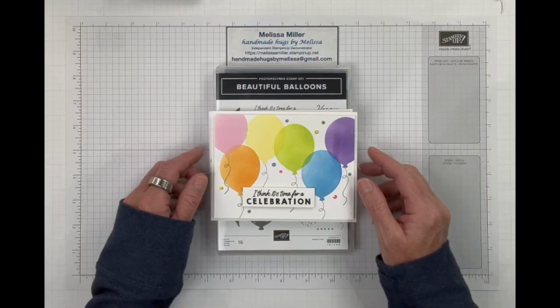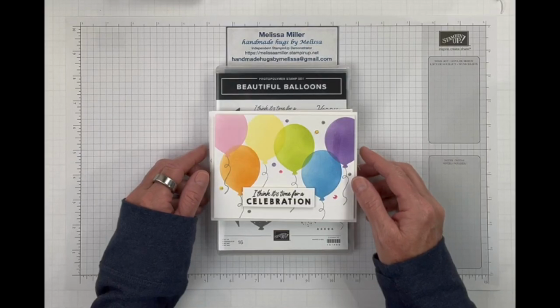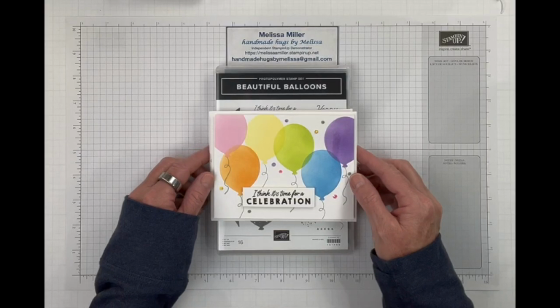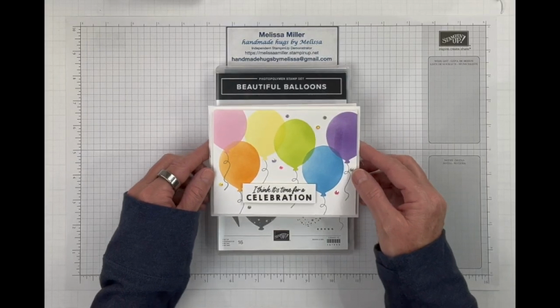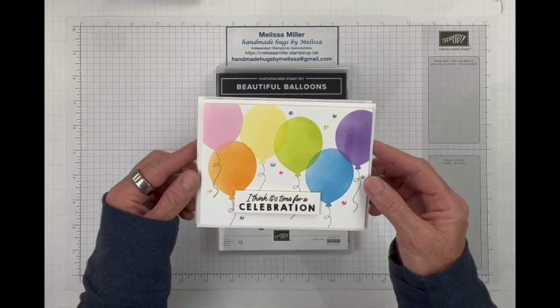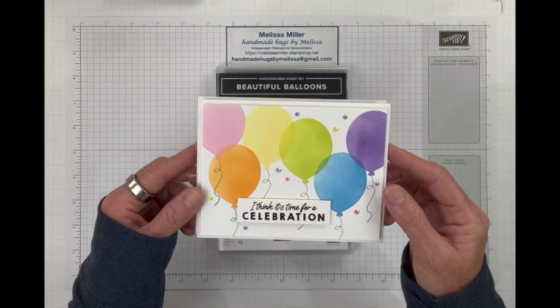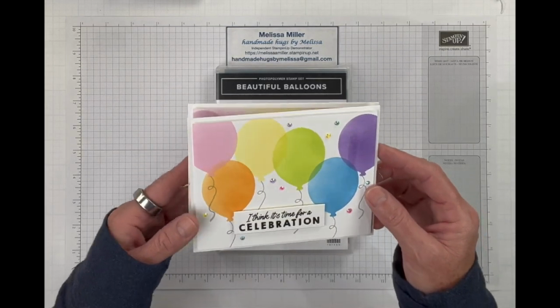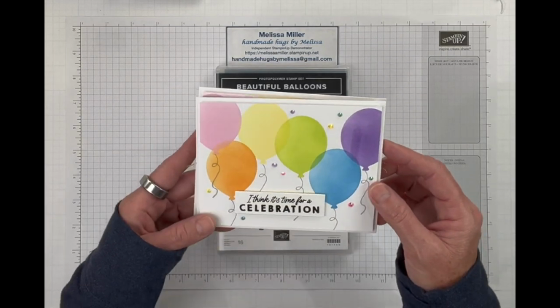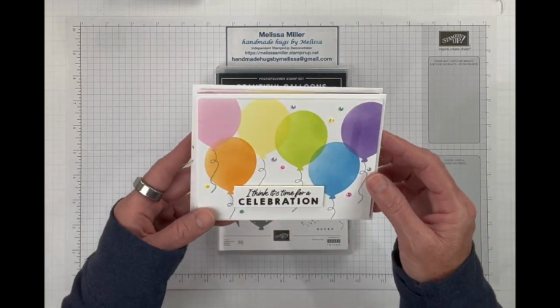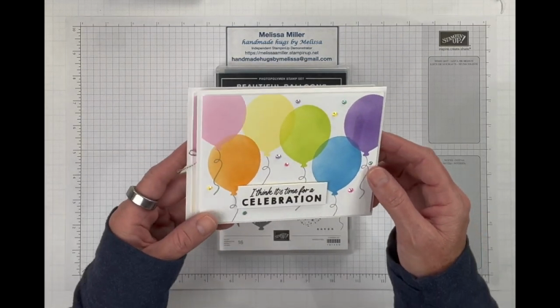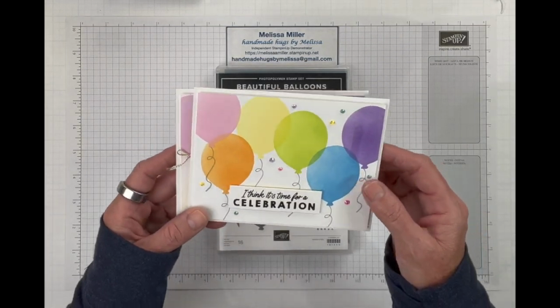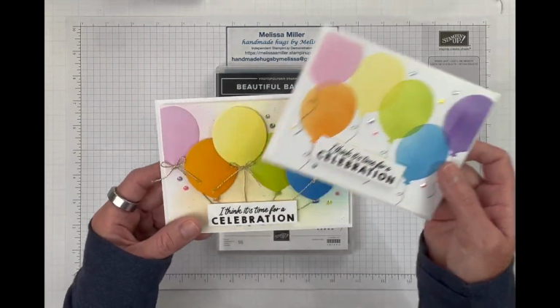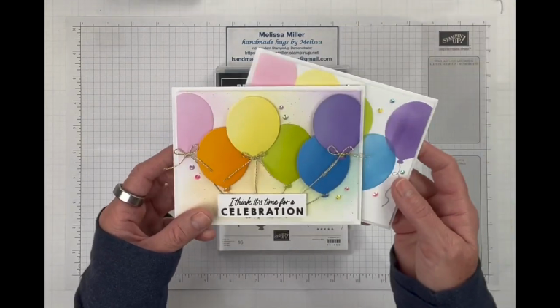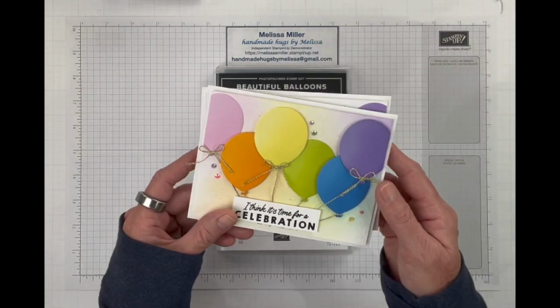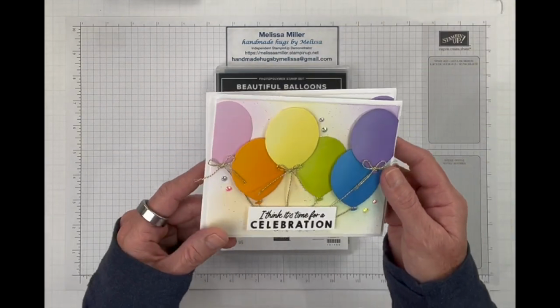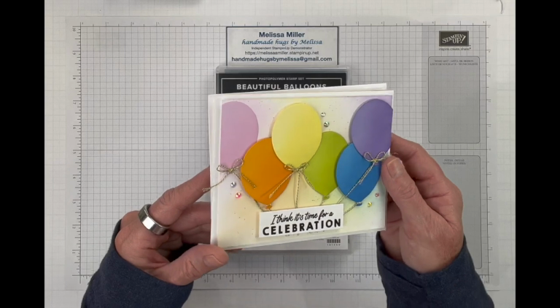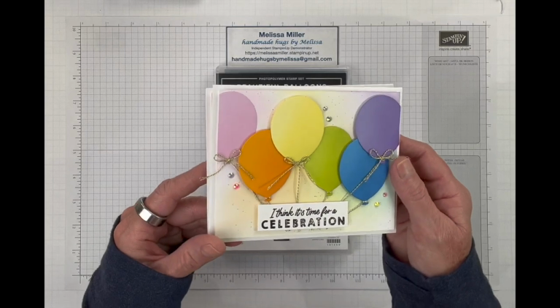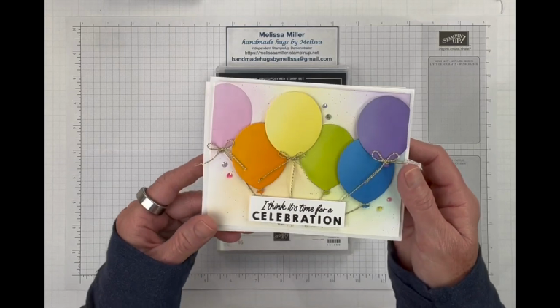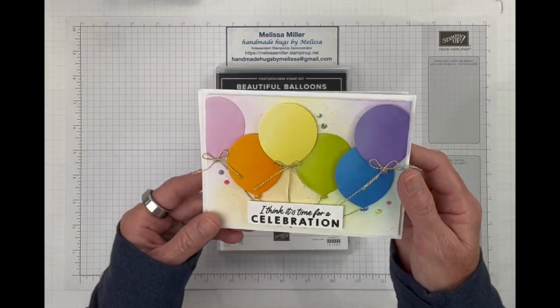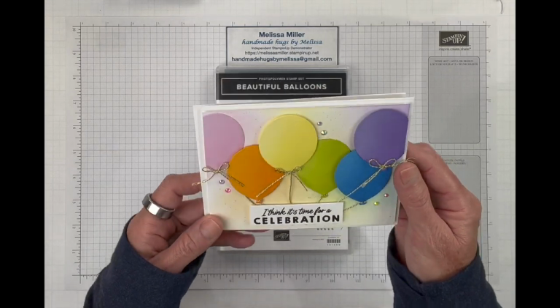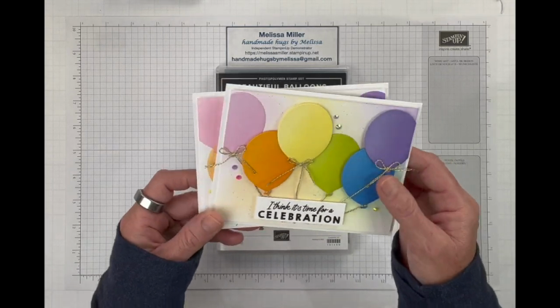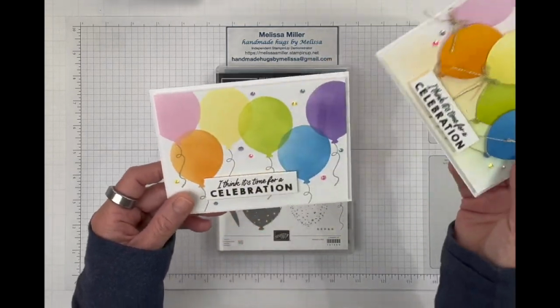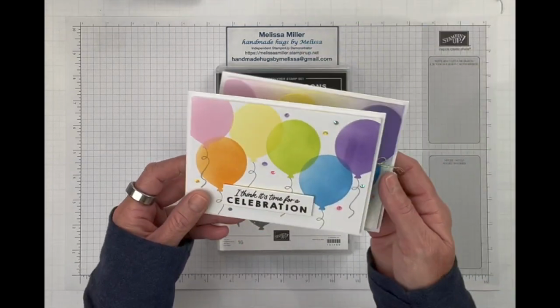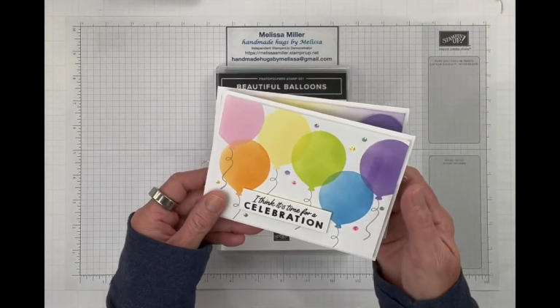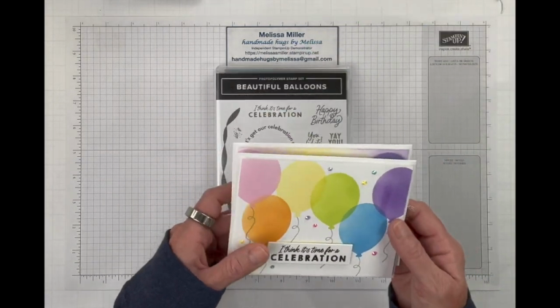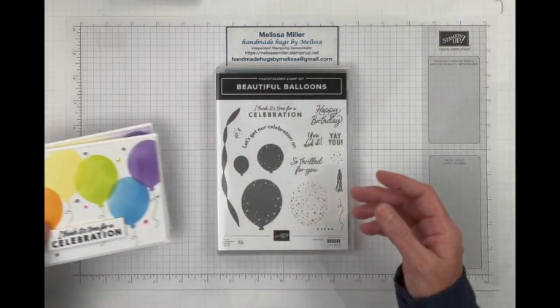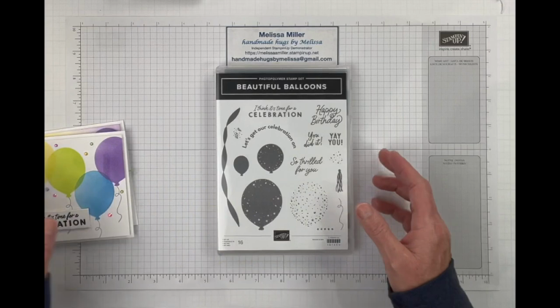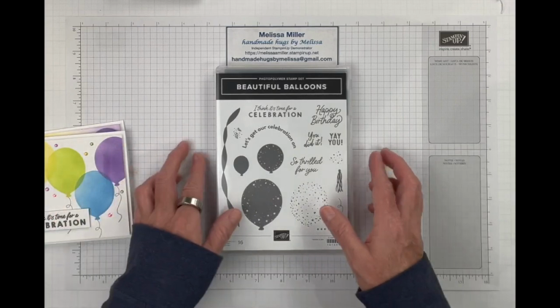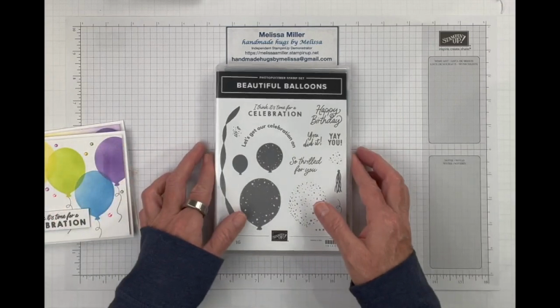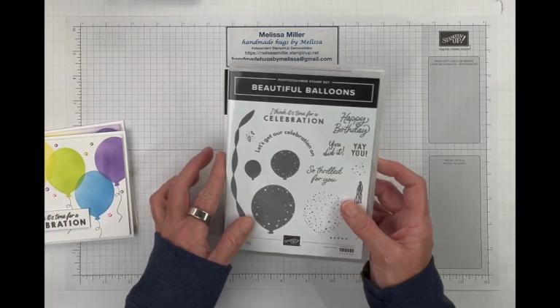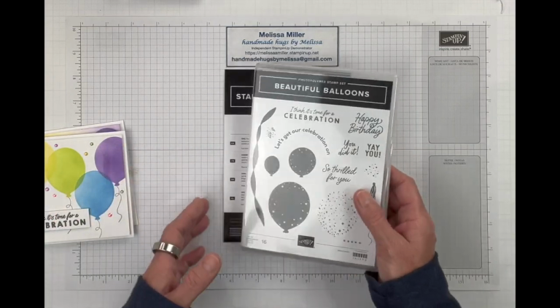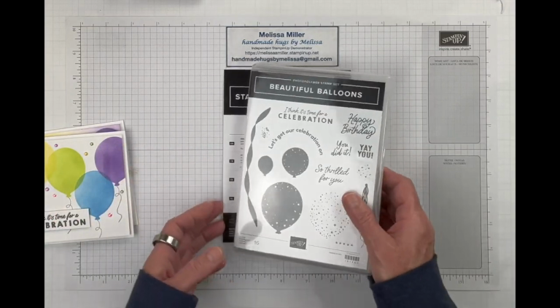Hi there crafty friends. Welcome and thank you for joining me. My name is Melissa. I am an independent Stampin' Up! demonstrator in Southern California and today we will be making two cards using the Beautiful Balloons suite.